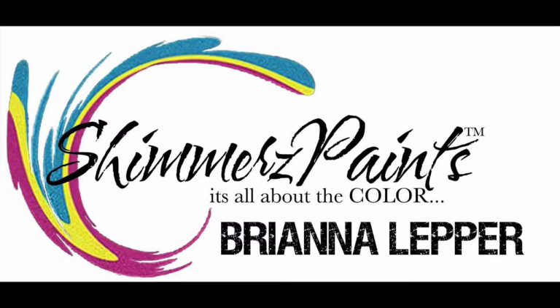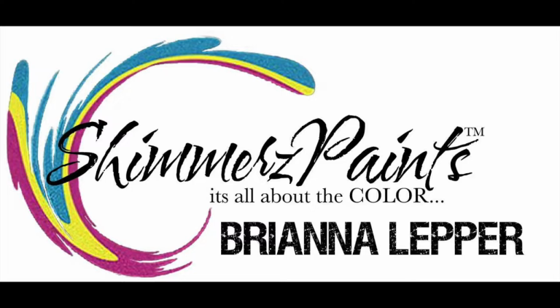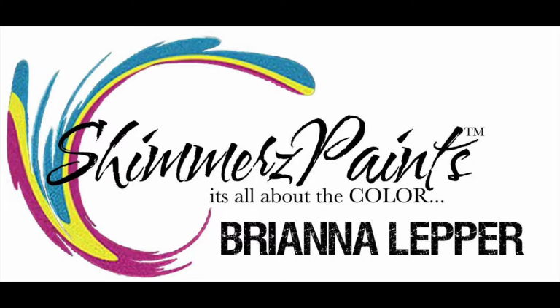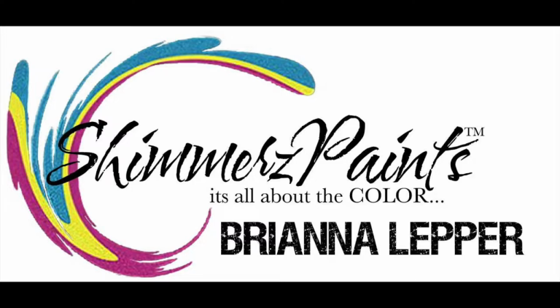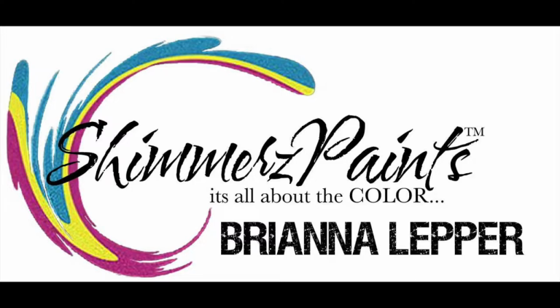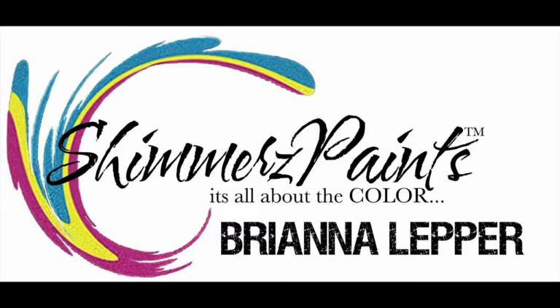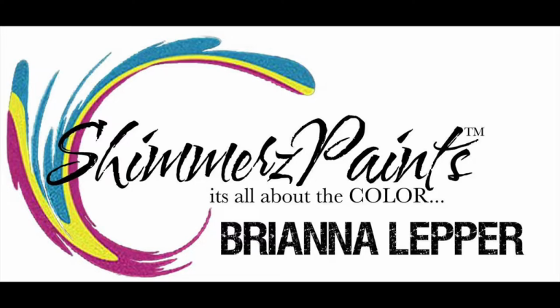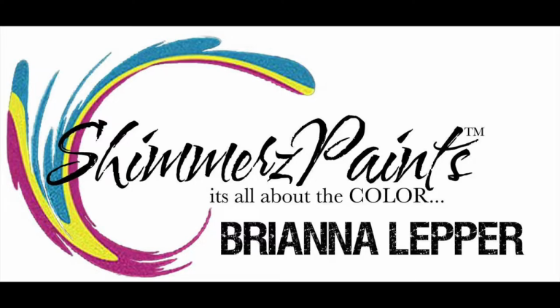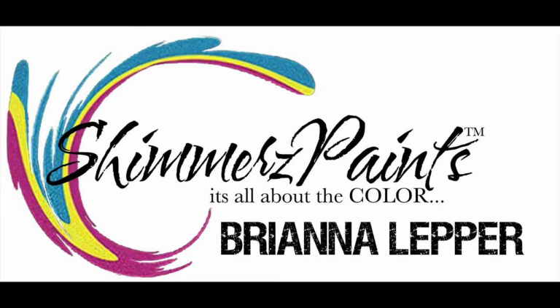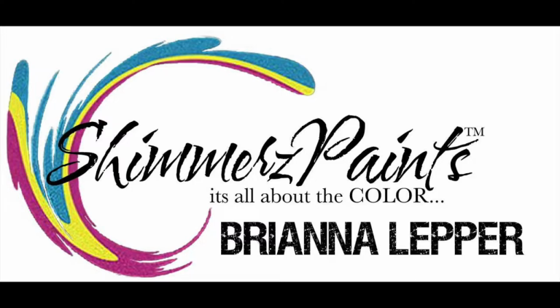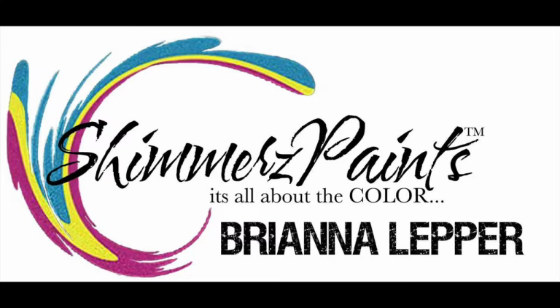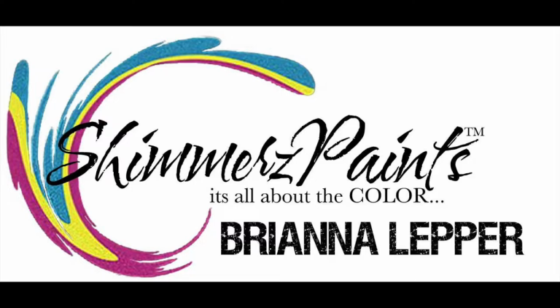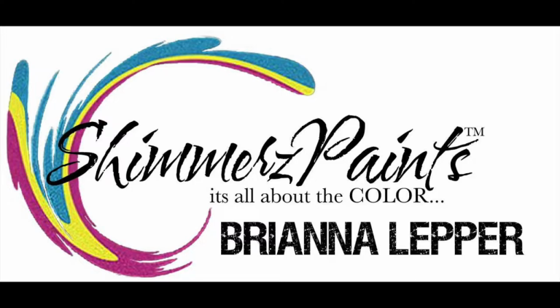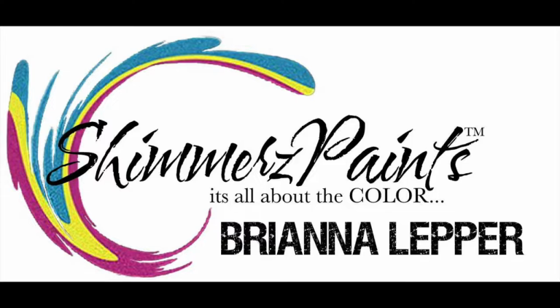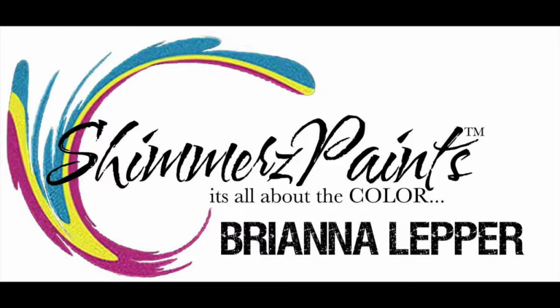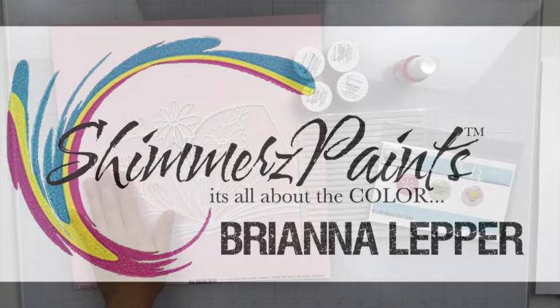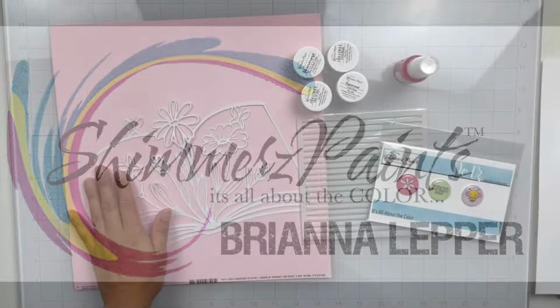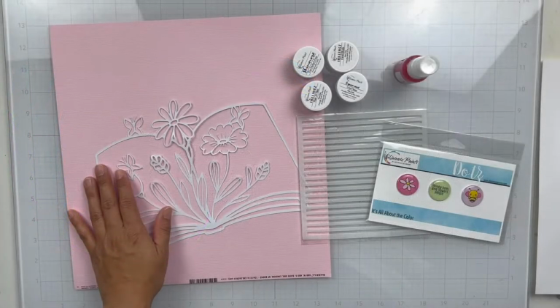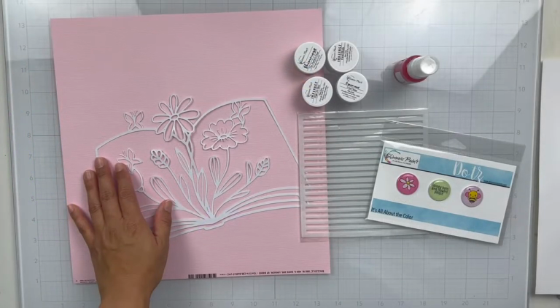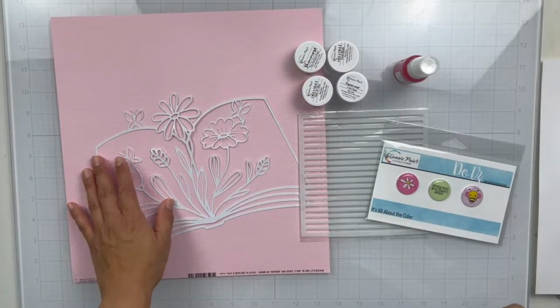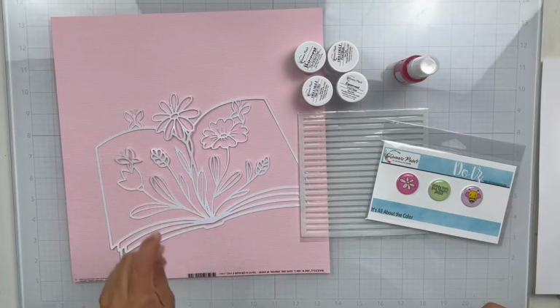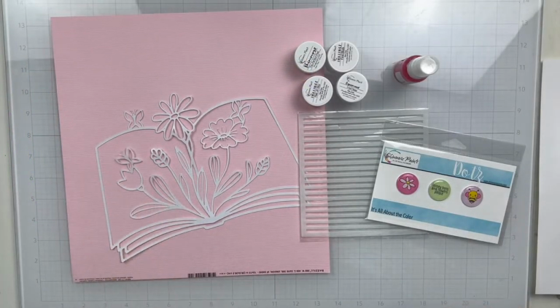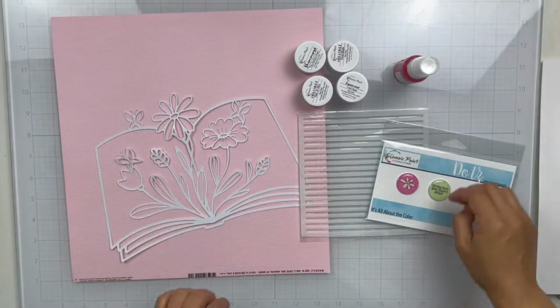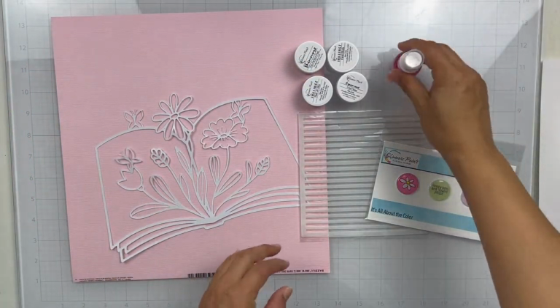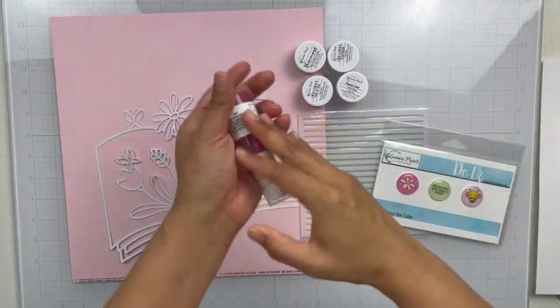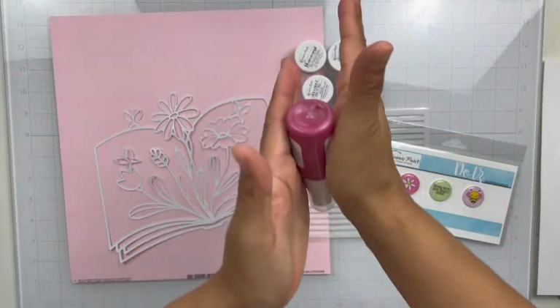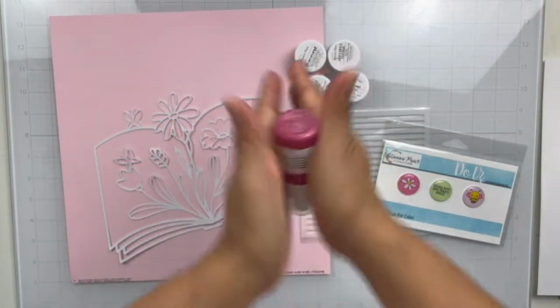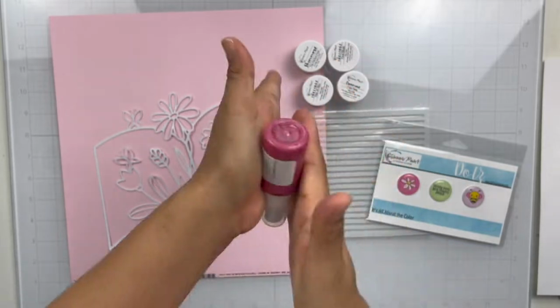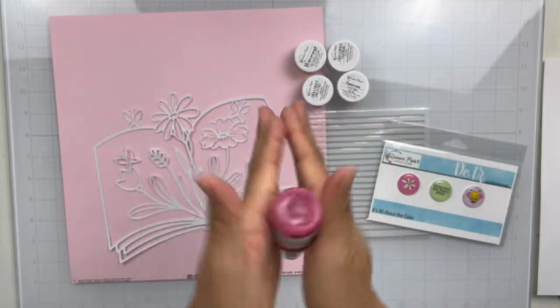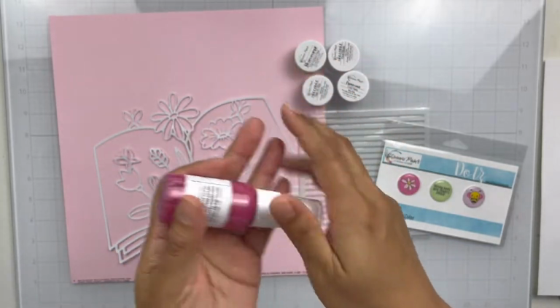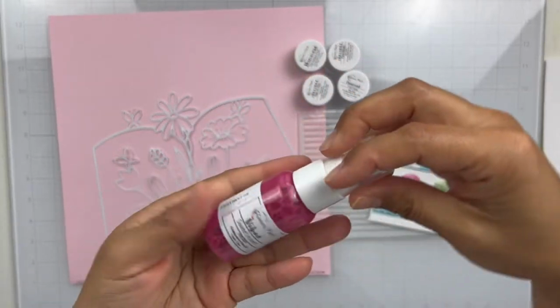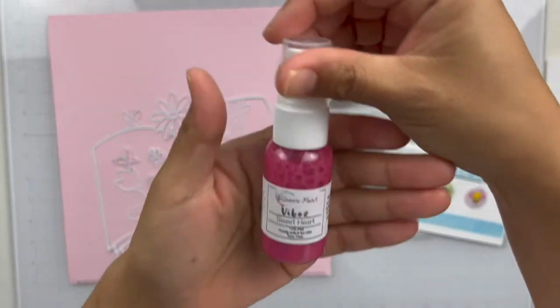Hey everyone, it's Brie. I'm back with another scrapbook process video for the Shimmers Paints Color Kits team, and I am working with the March 2022 Color Kit. I'm going to show you everything that comes in the kit right now.